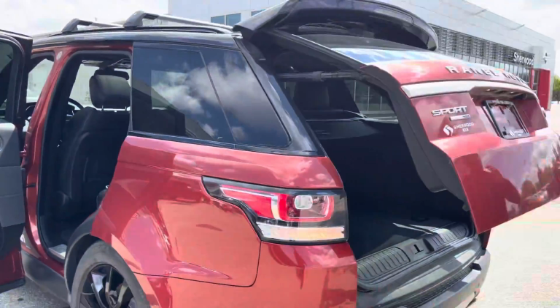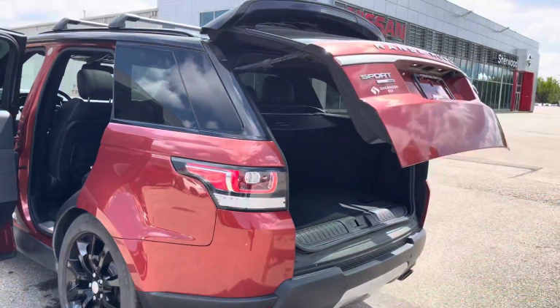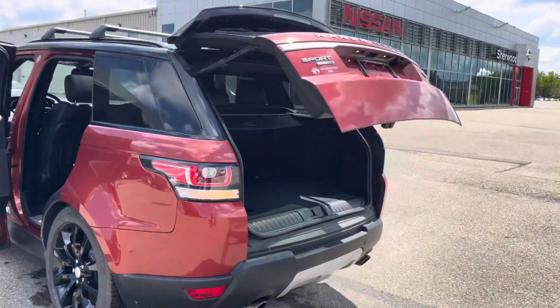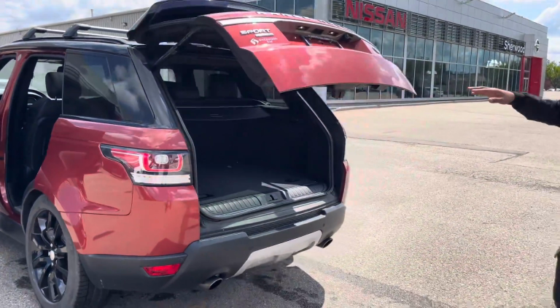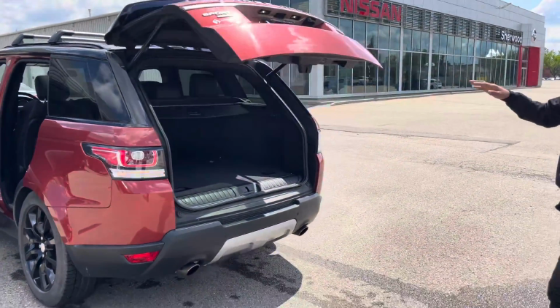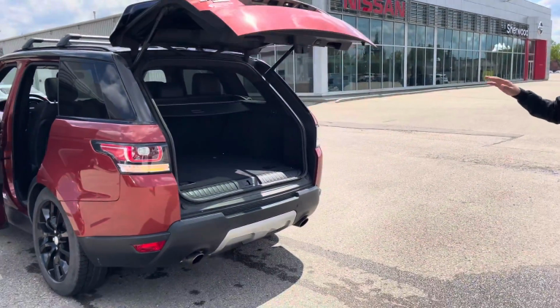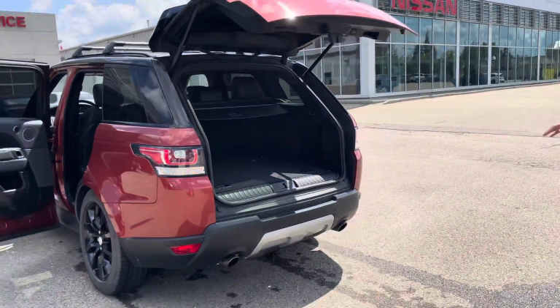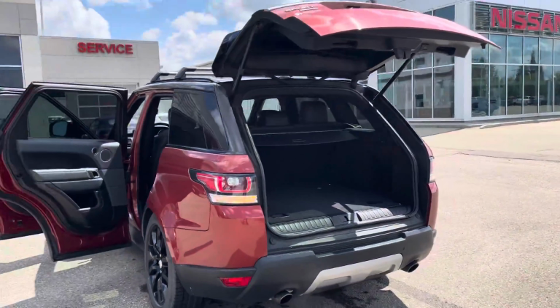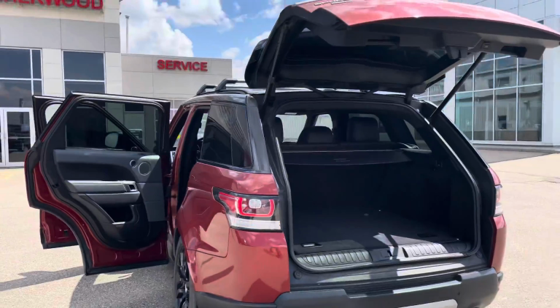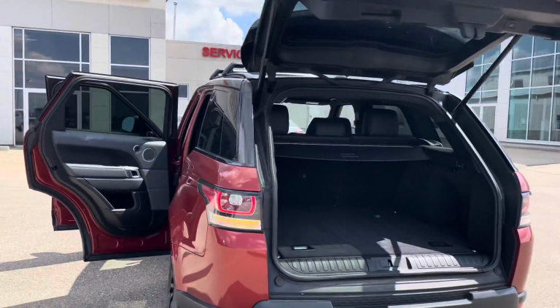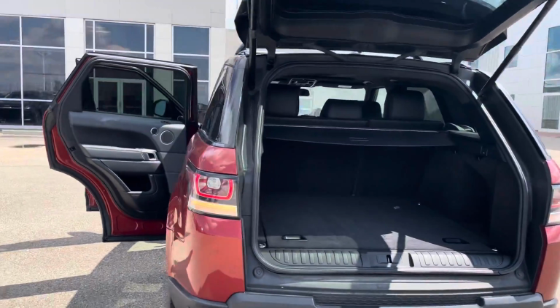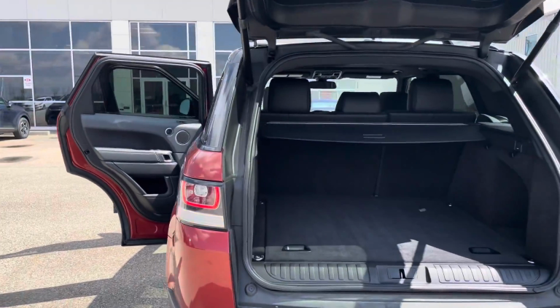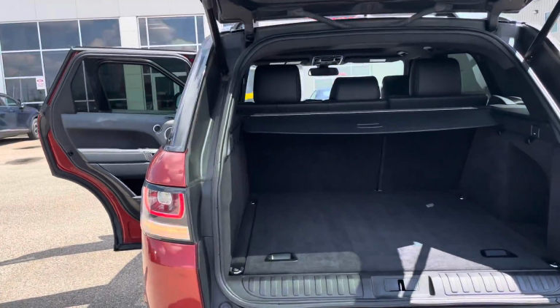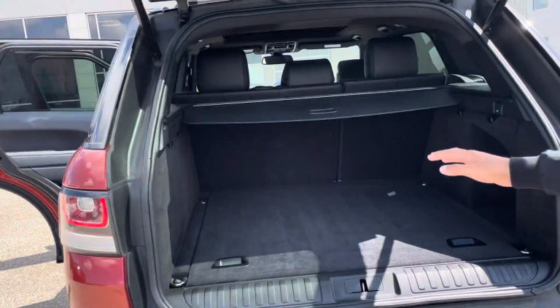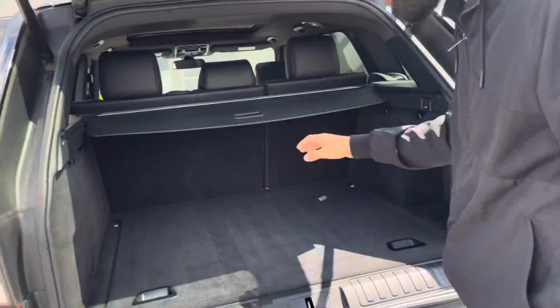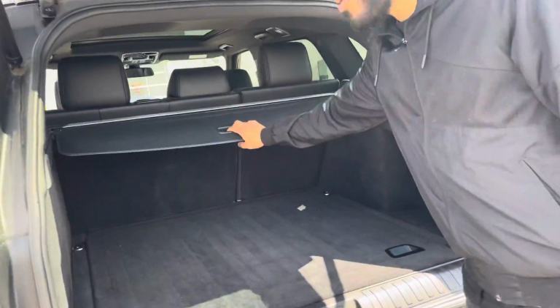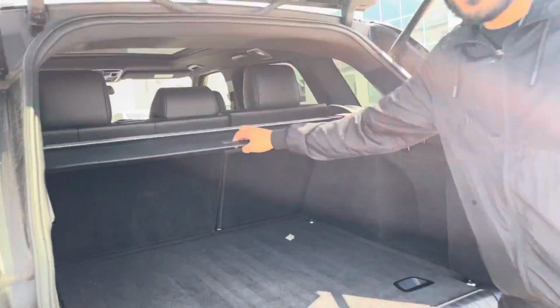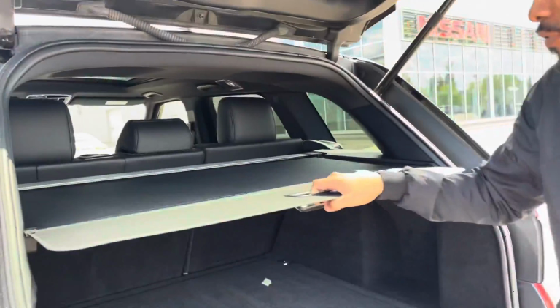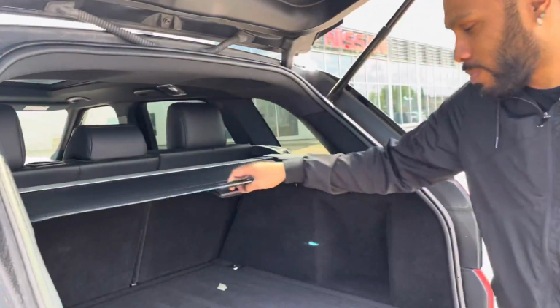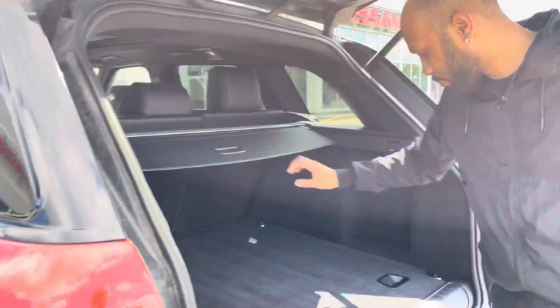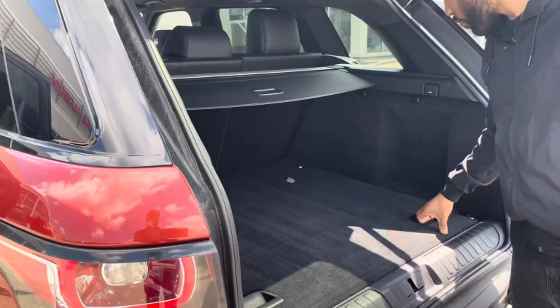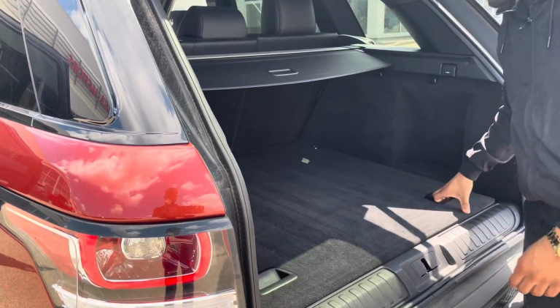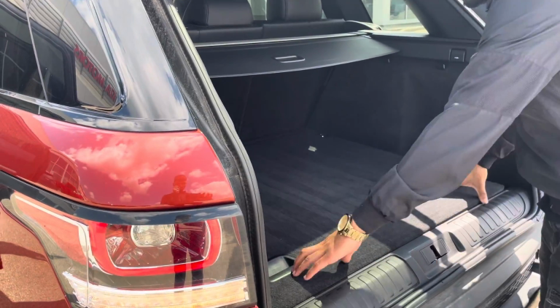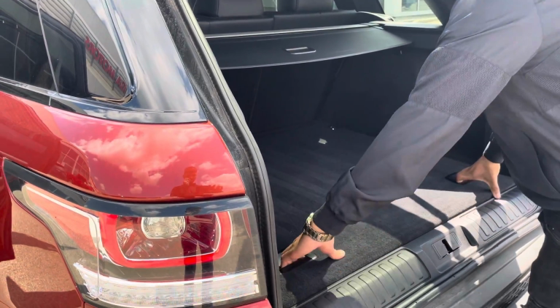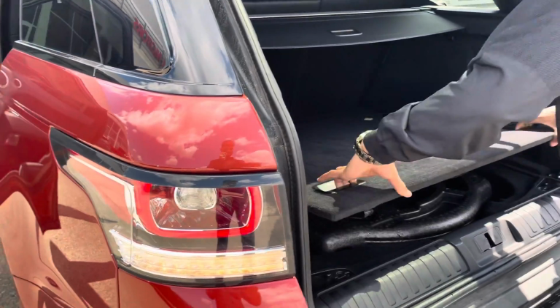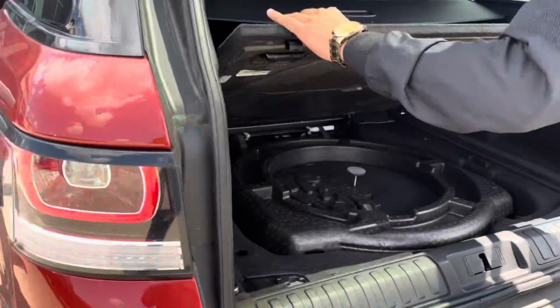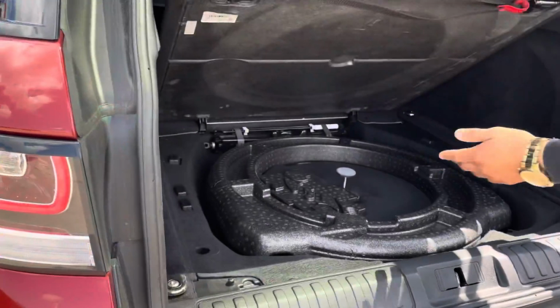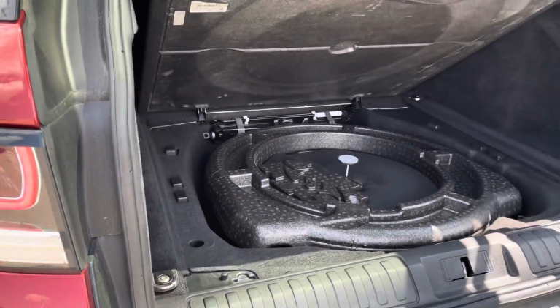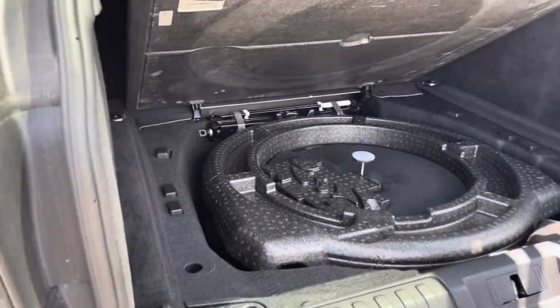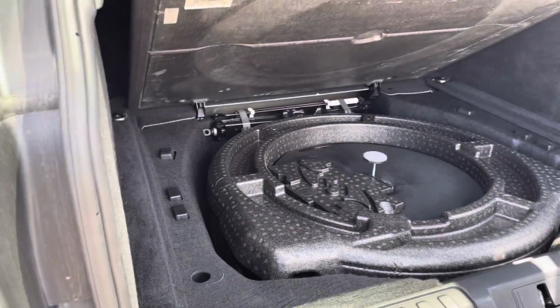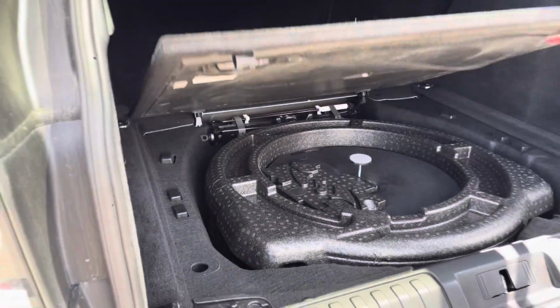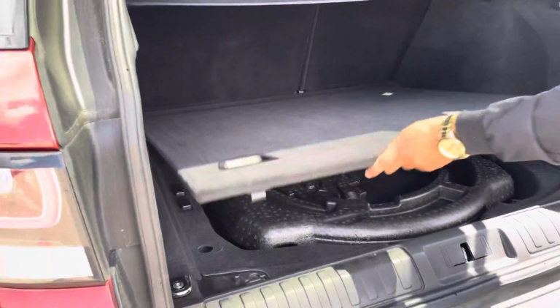On the tailgate, you do get the power liftgate back here. A lot of cargo space for you, and a privacy cover. Under here you will find everything you need for your spare tire.